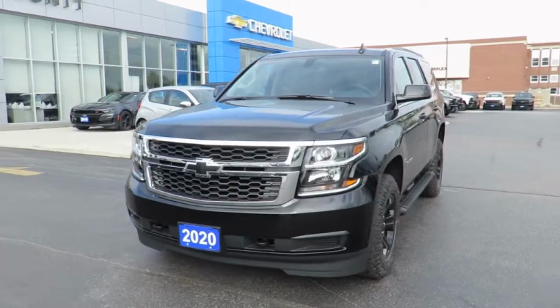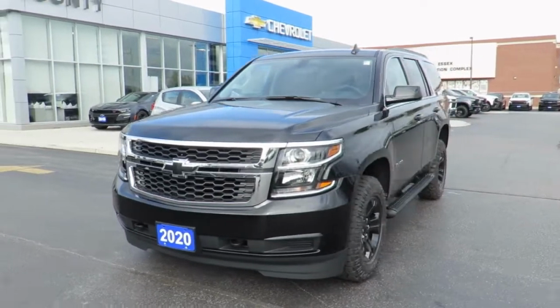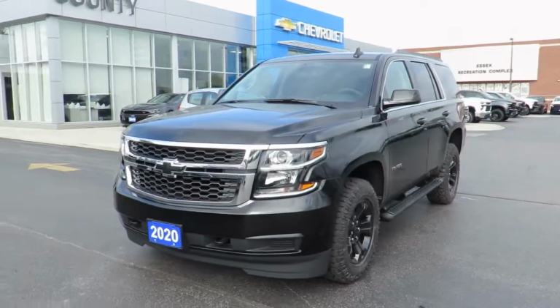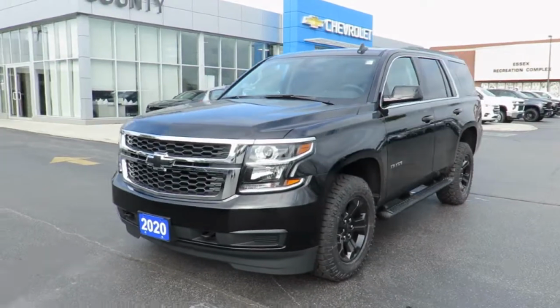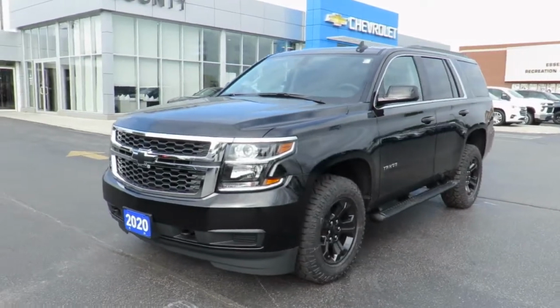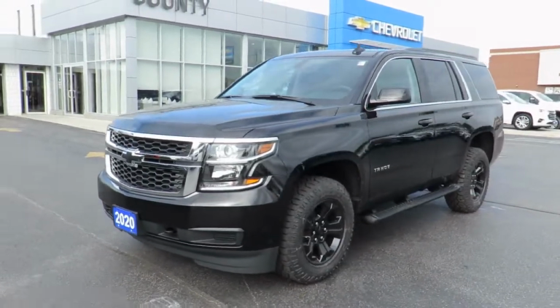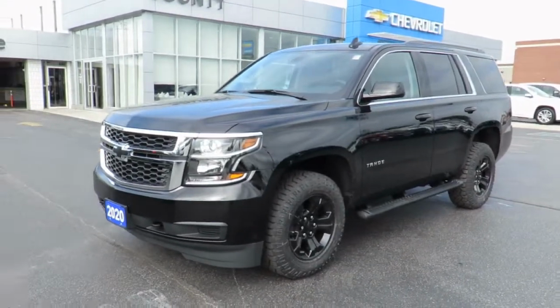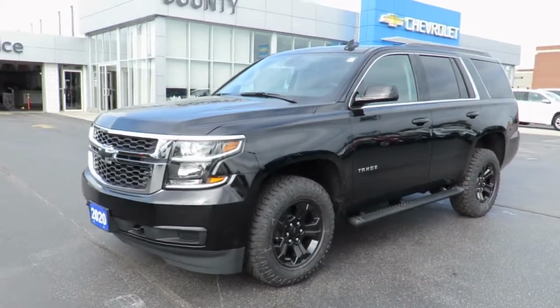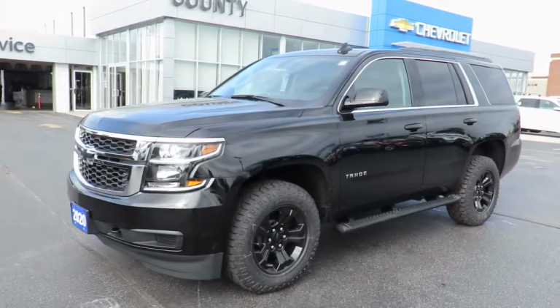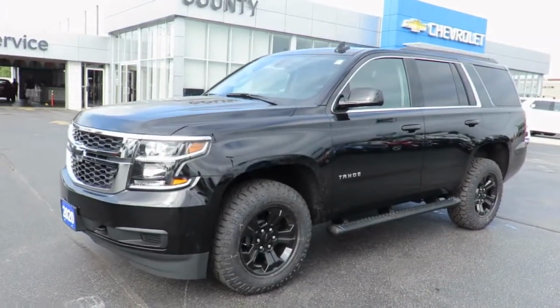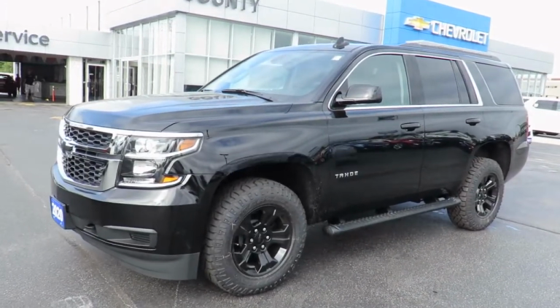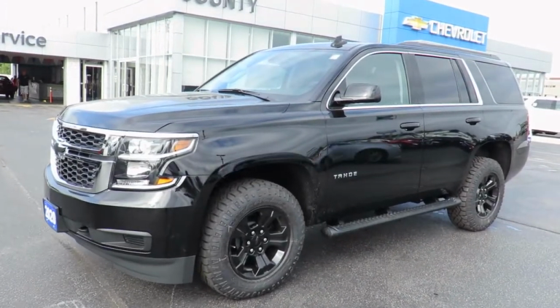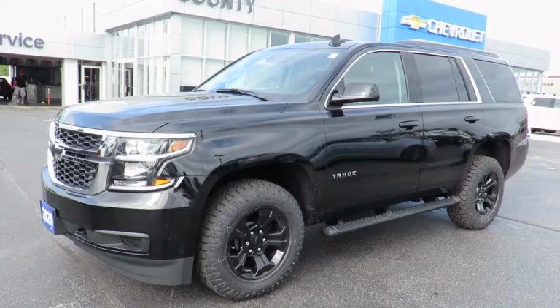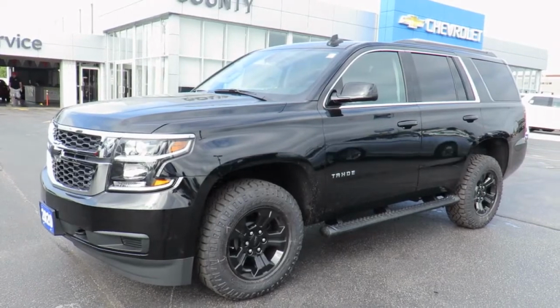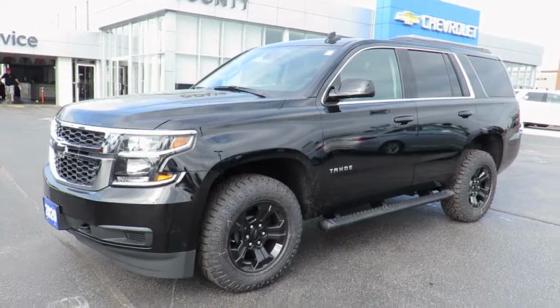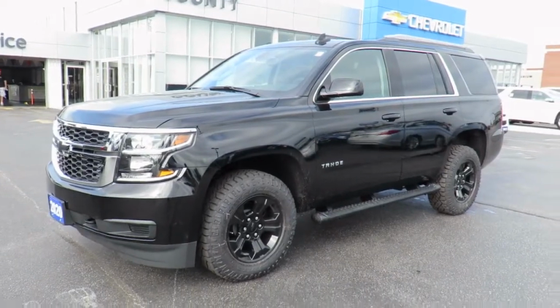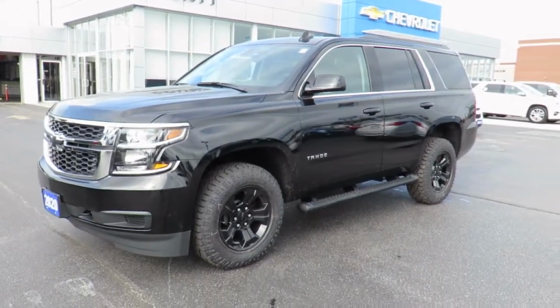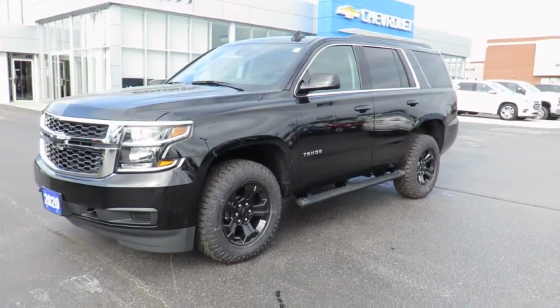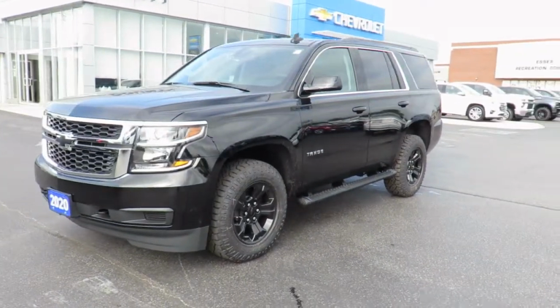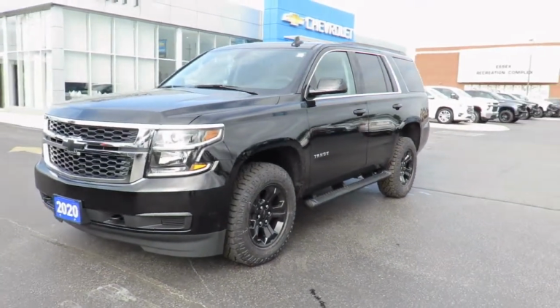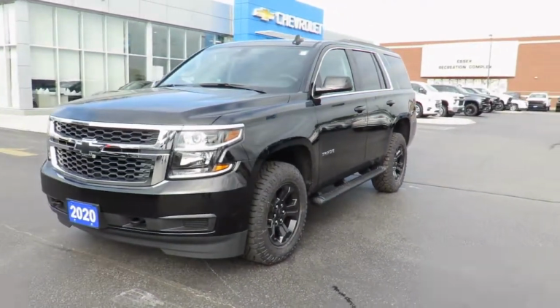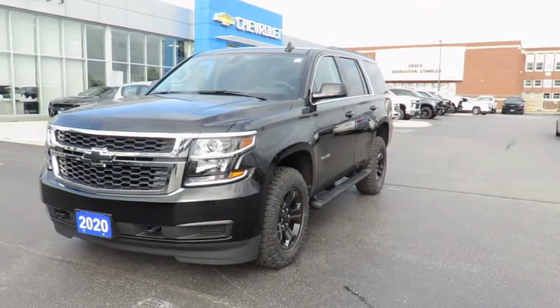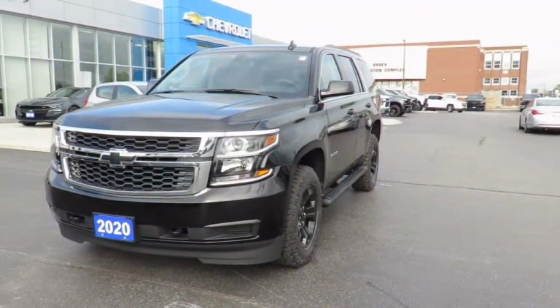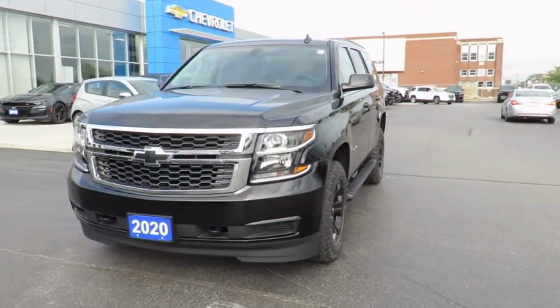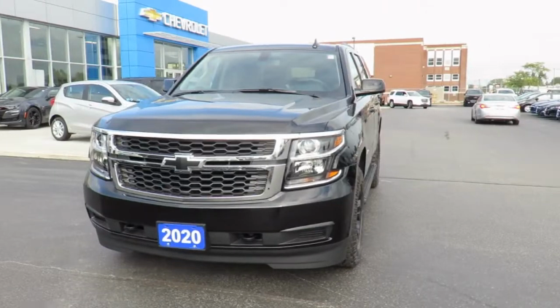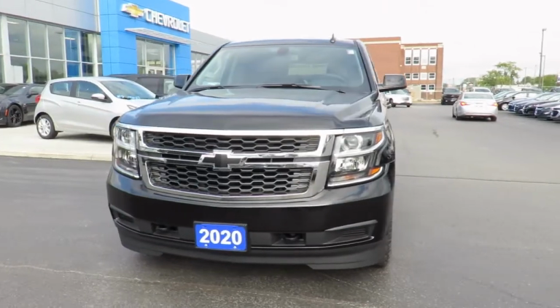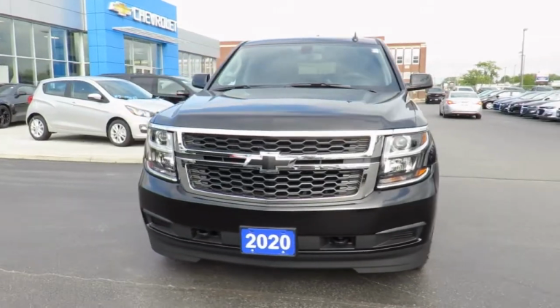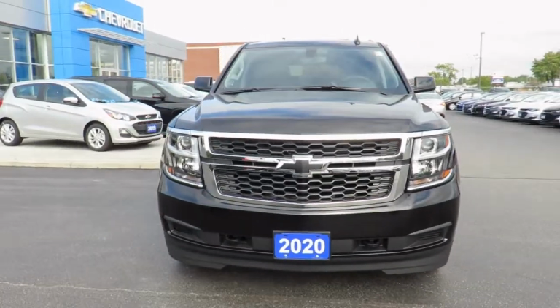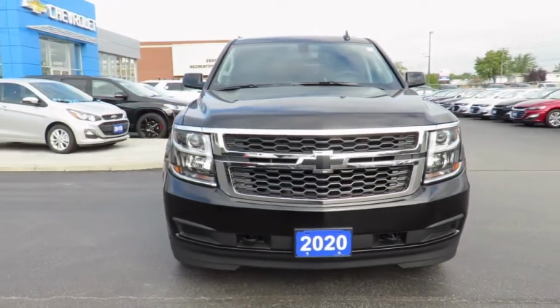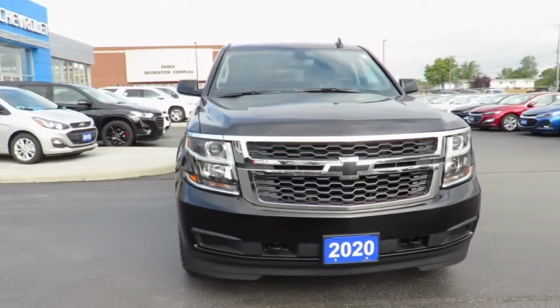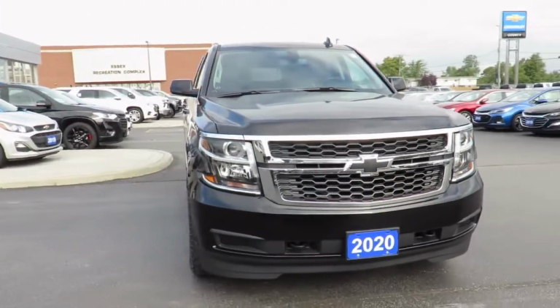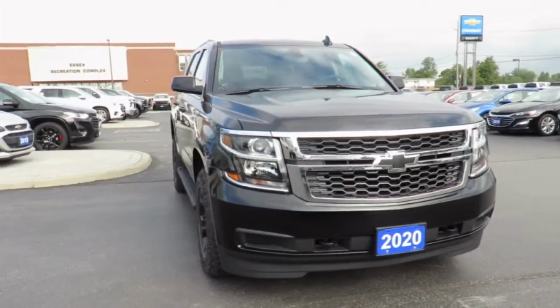Our new vehicles also come with a free one-month trial of OnStar's safety and security plan and 10 years of the OnStar Connected Access Plan. This one-month trial includes the MyChevrolet app, allowing you to lock and unlock your vehicle.